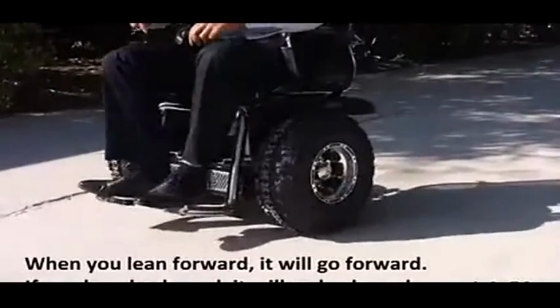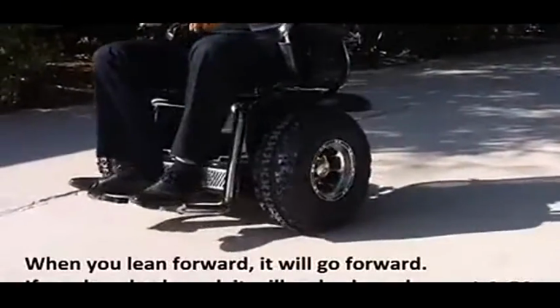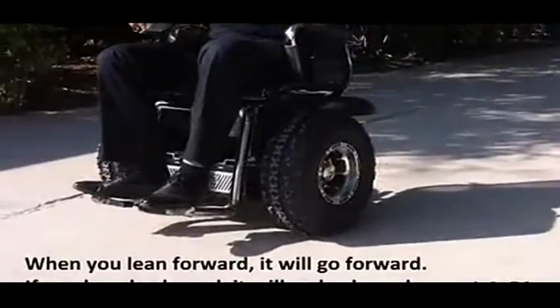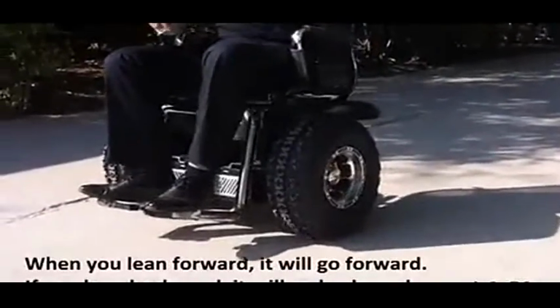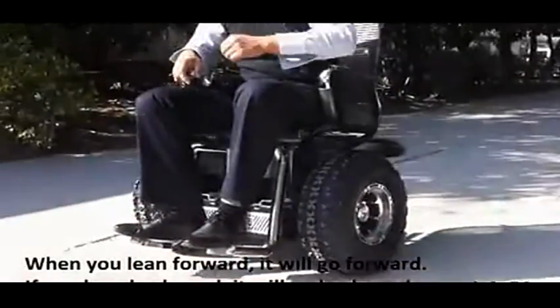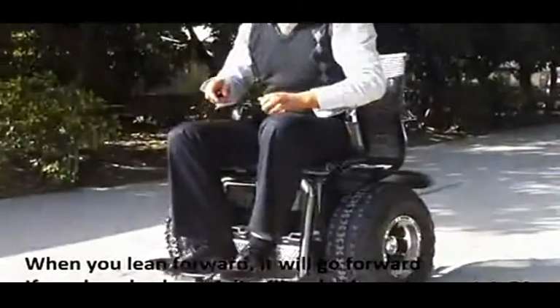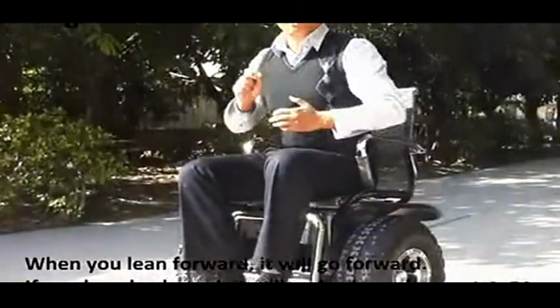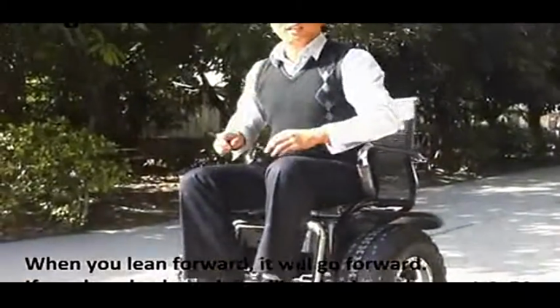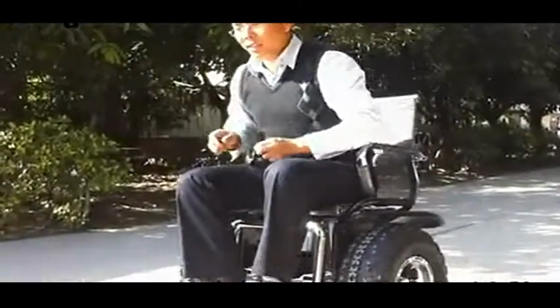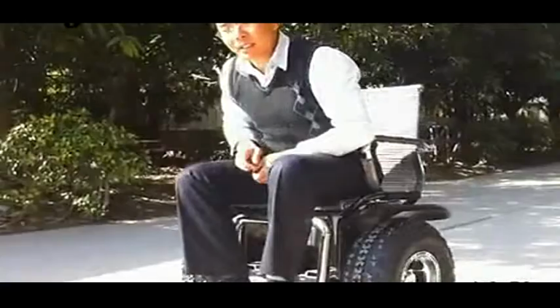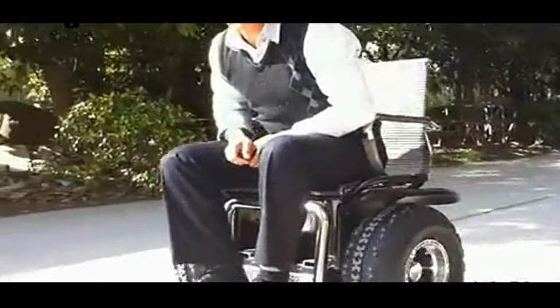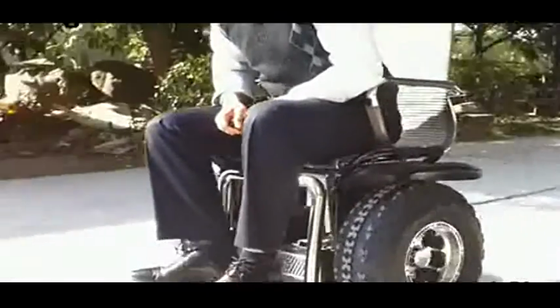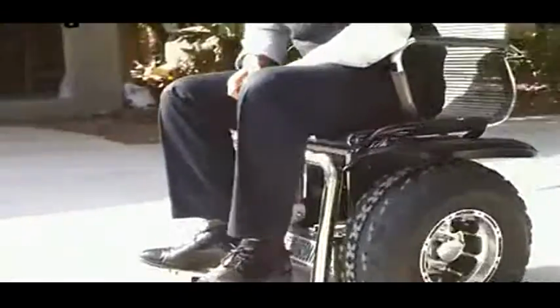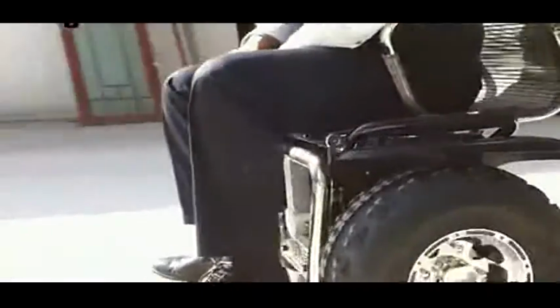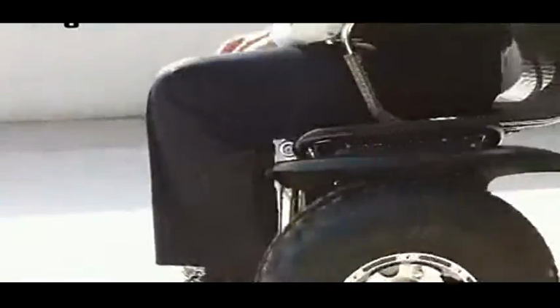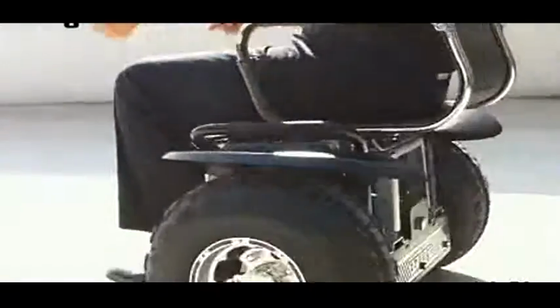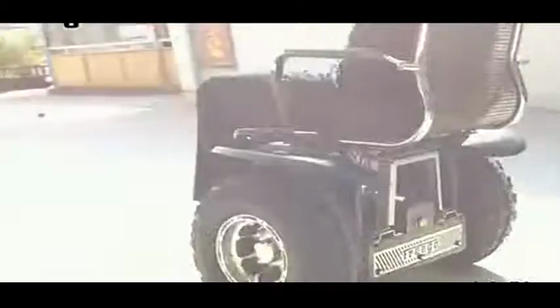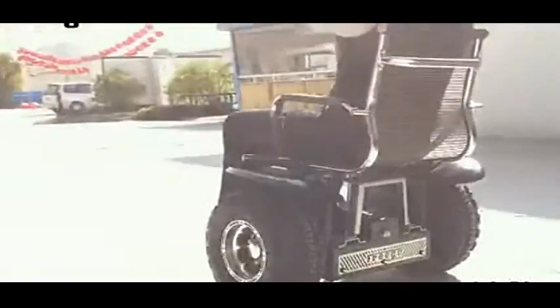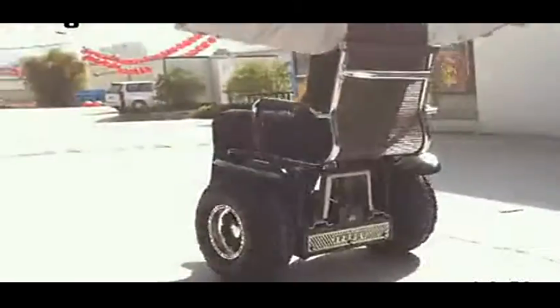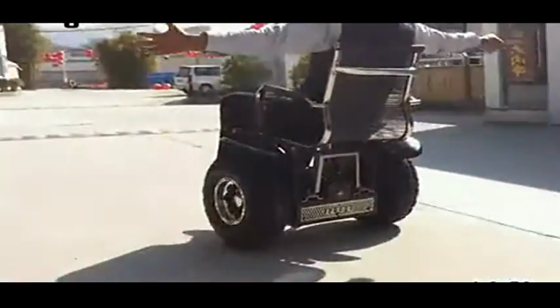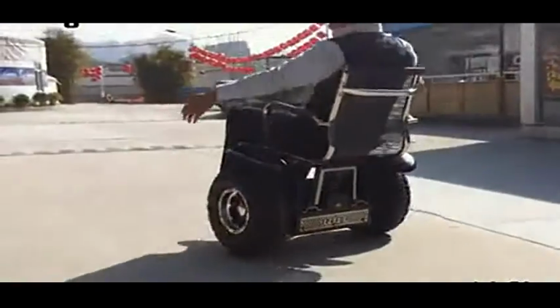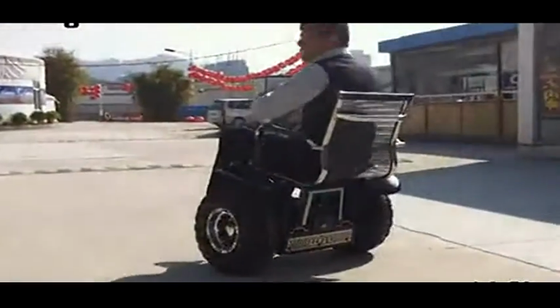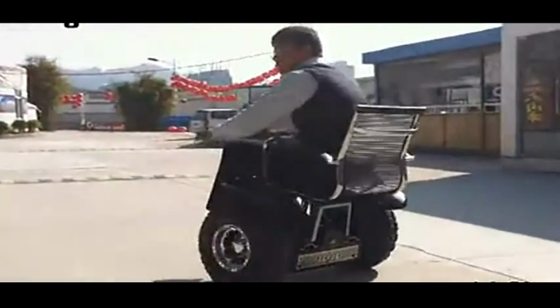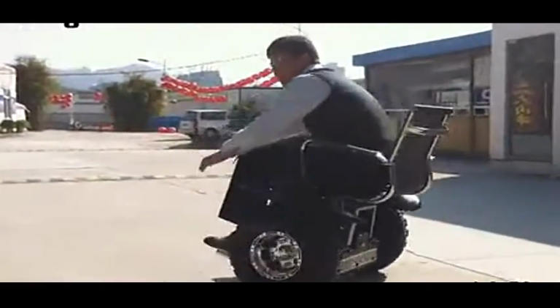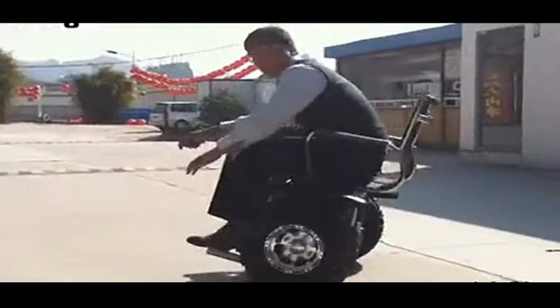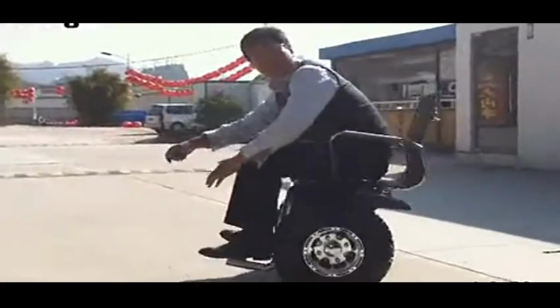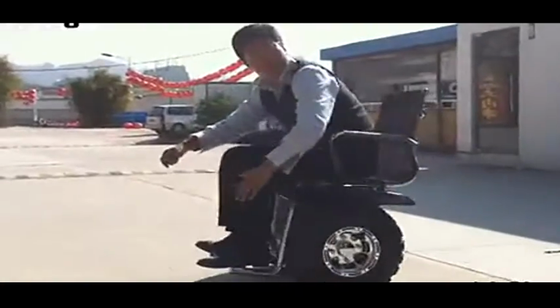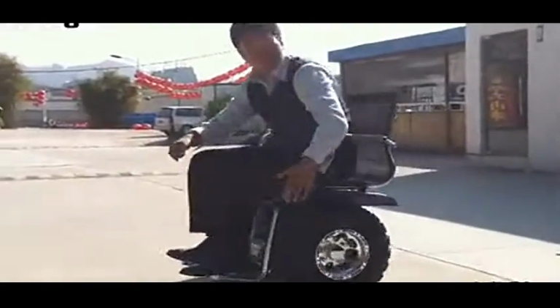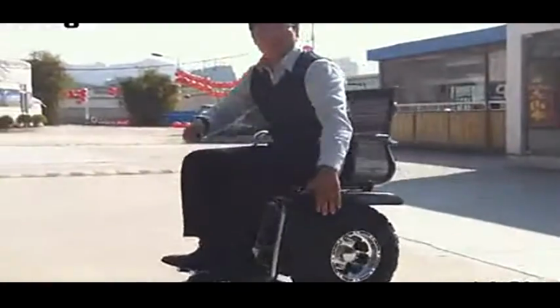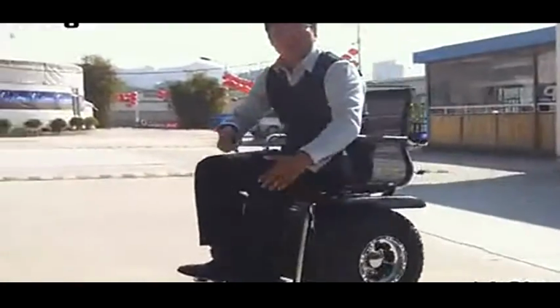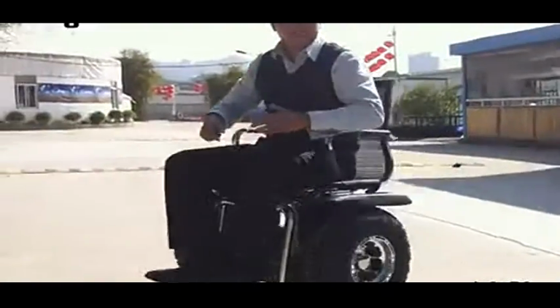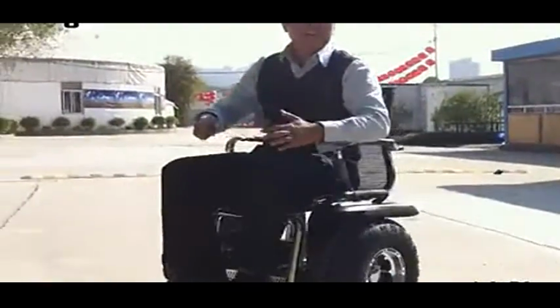If I want to go forward, my body can go like this. Go. And I stop and do like this. It can be very nice. It can be very good.